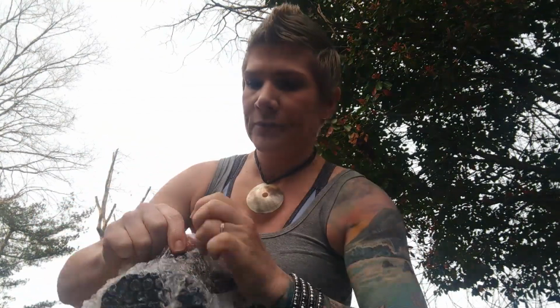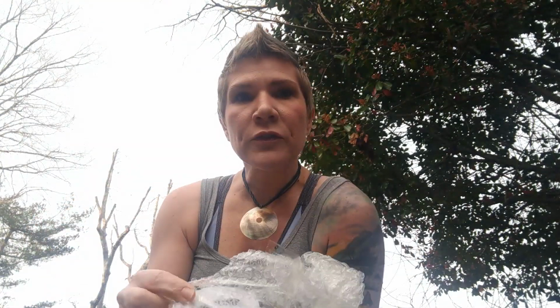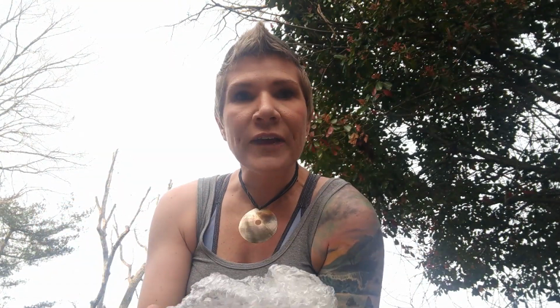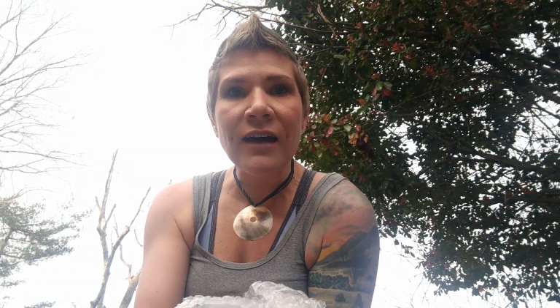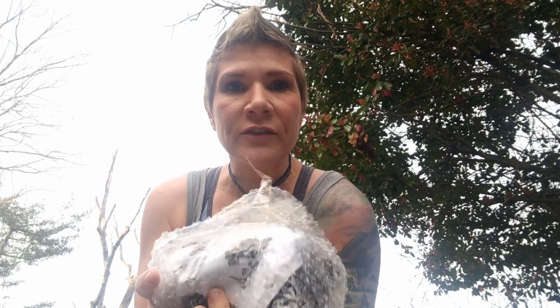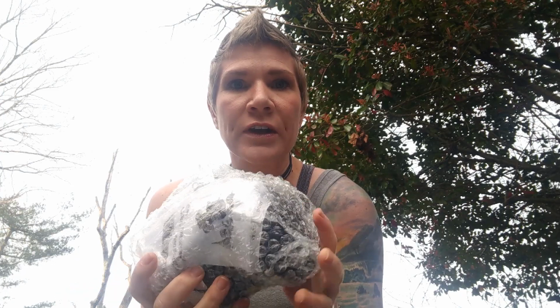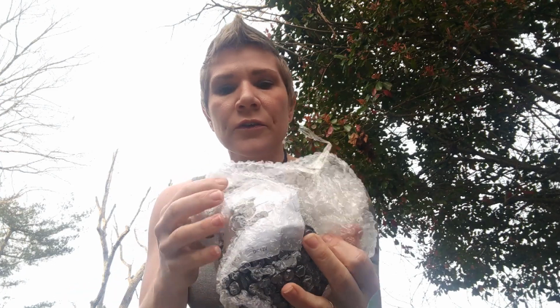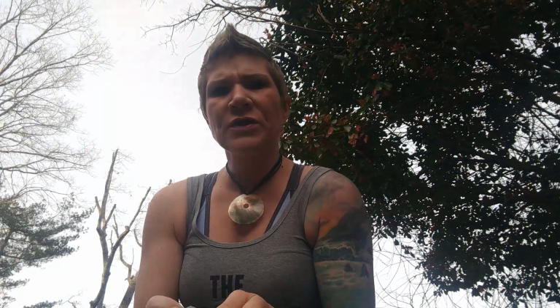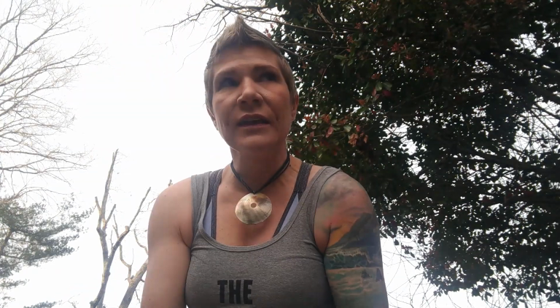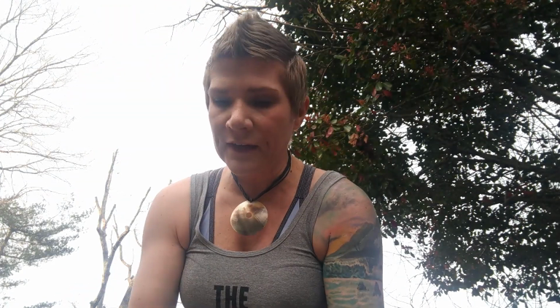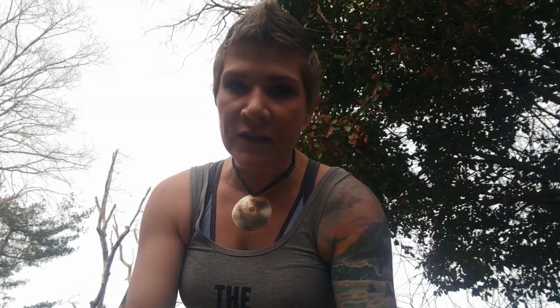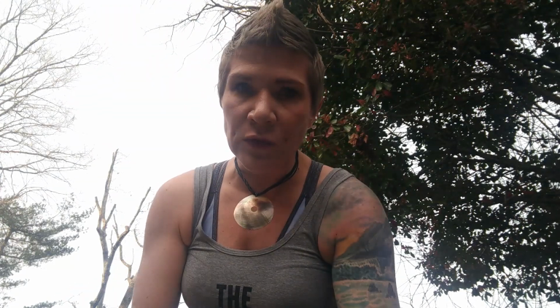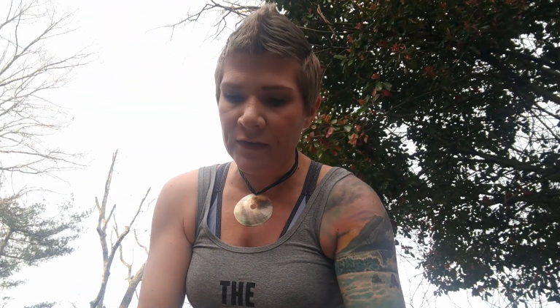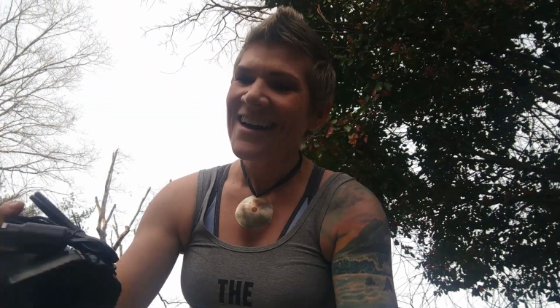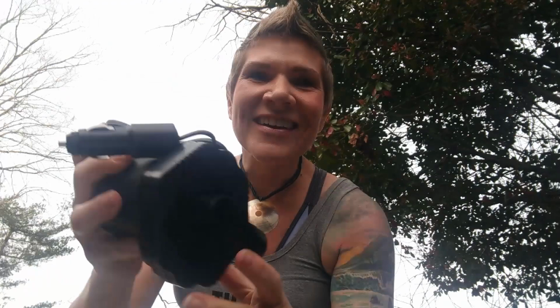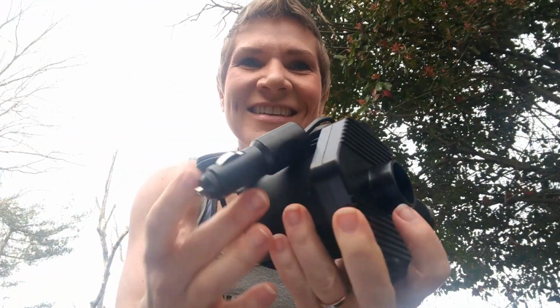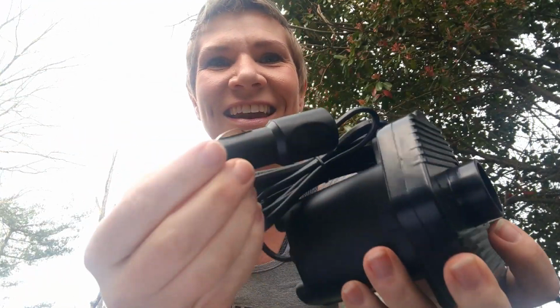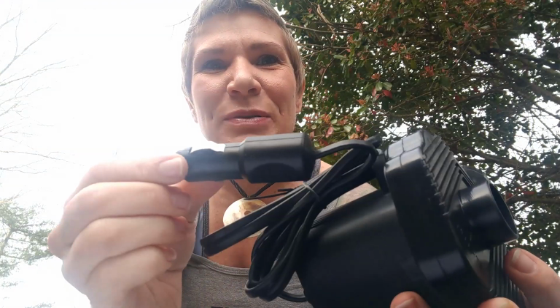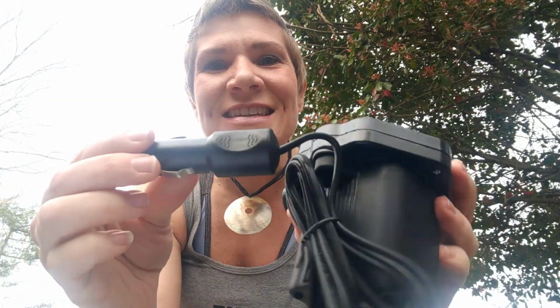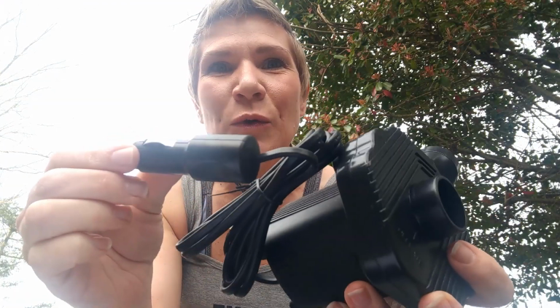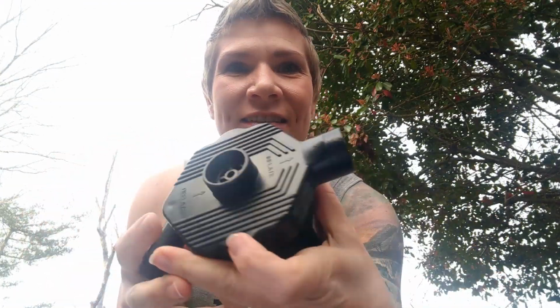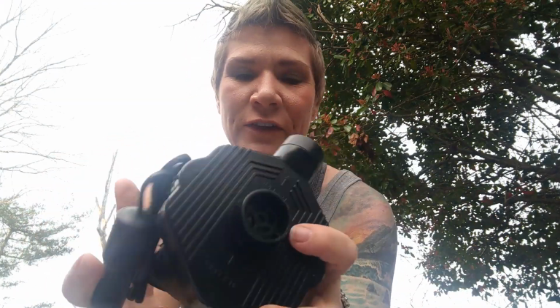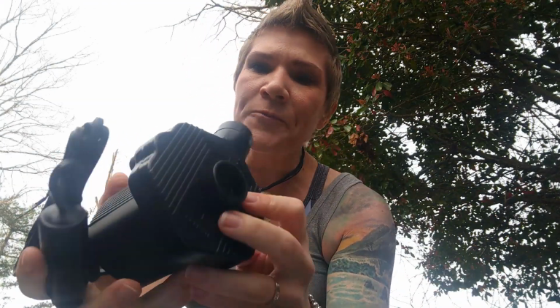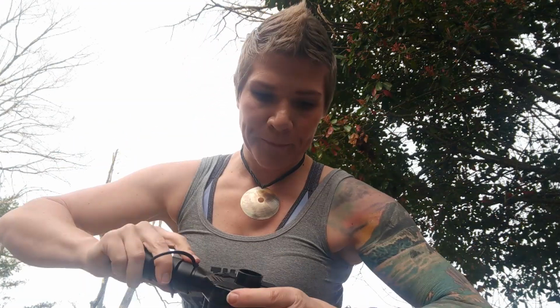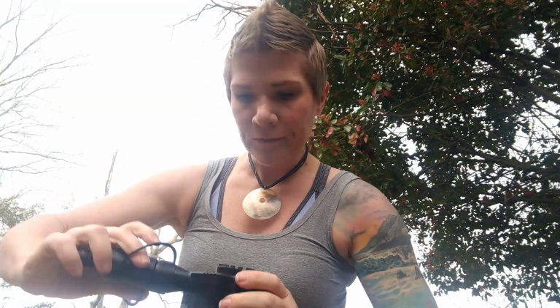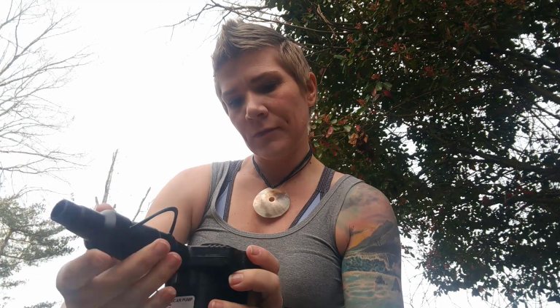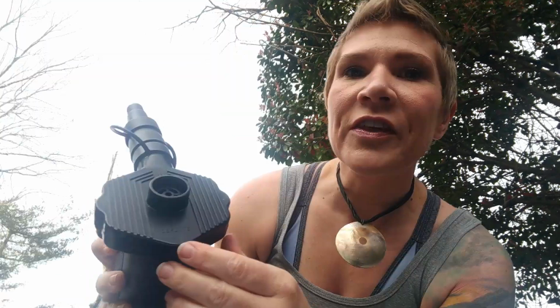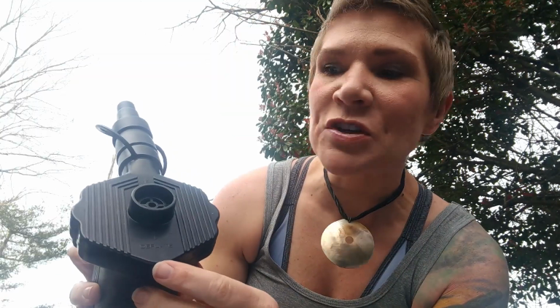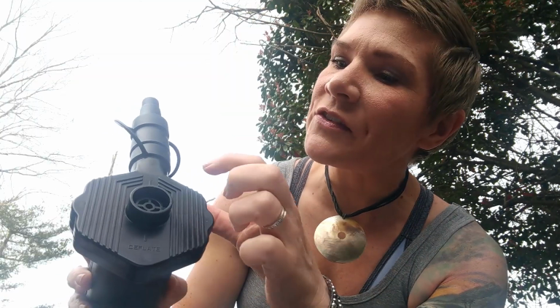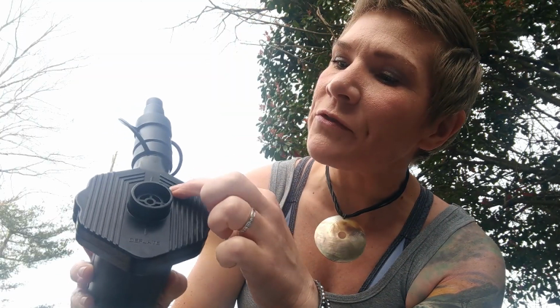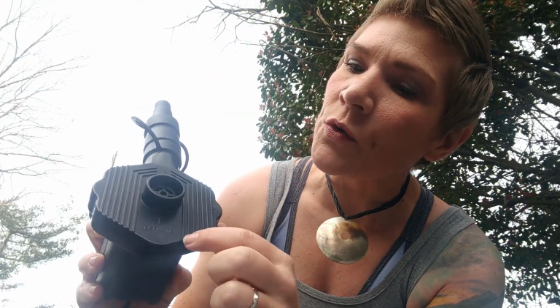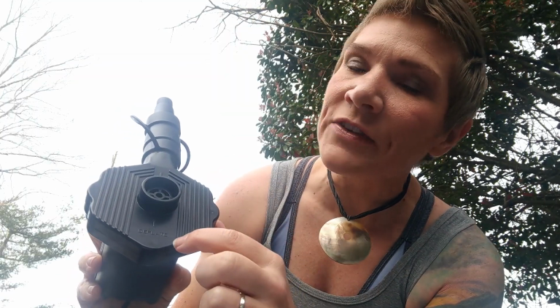We ordered this off of Amazon. It cost us $30, which feels like a steal if this actually works. It actually plugs into the outlet inside your vehicle. There's an option on this to inflate or deflate.